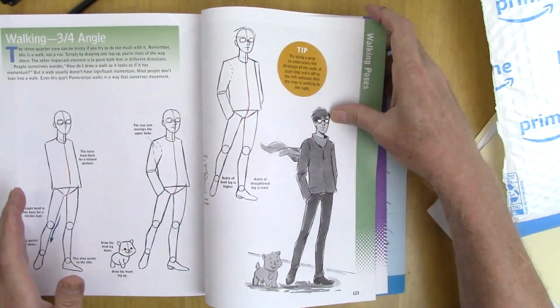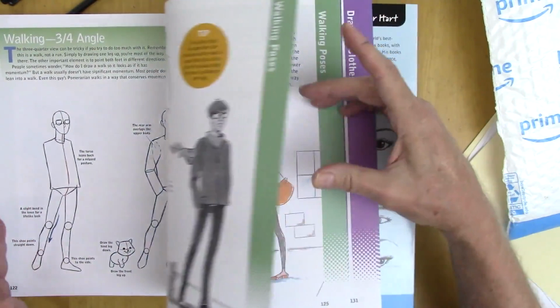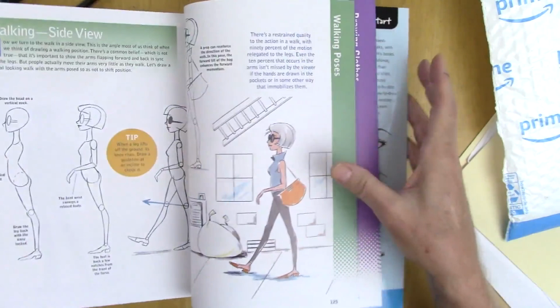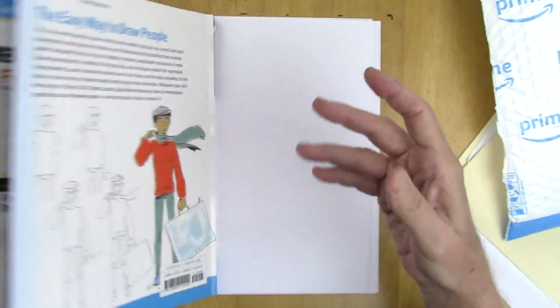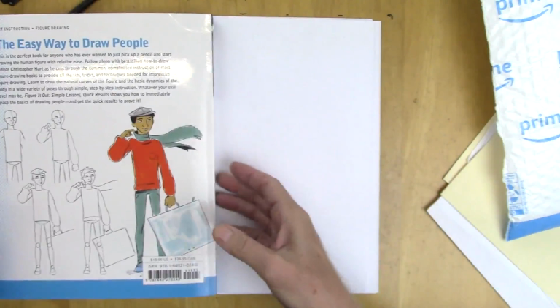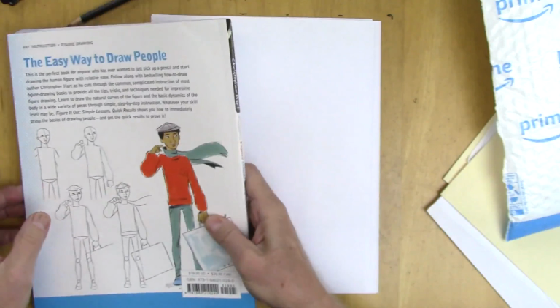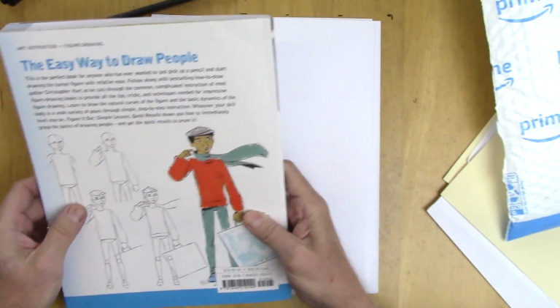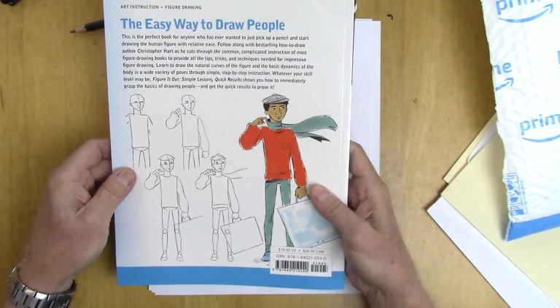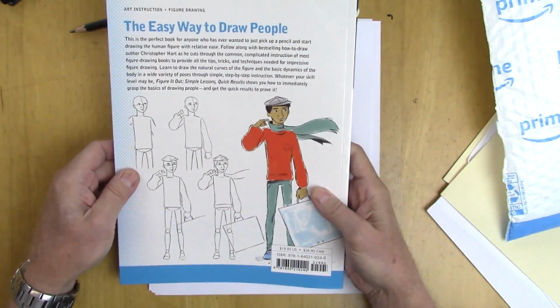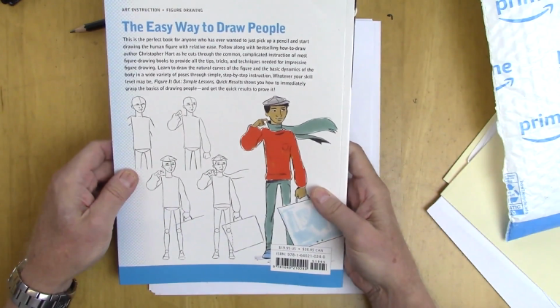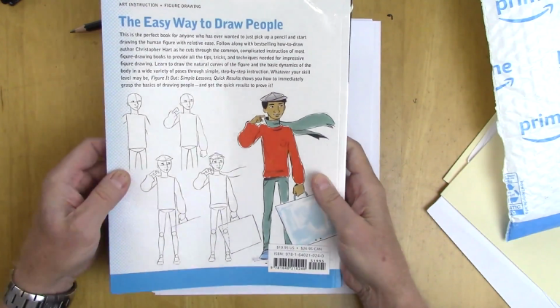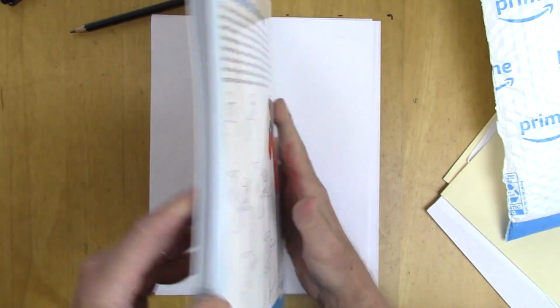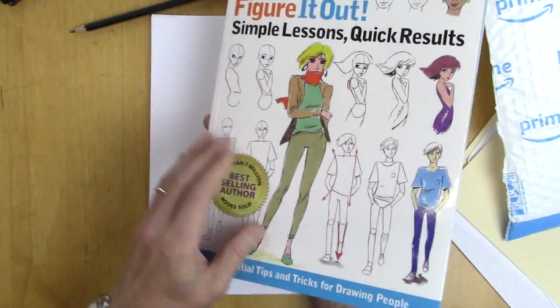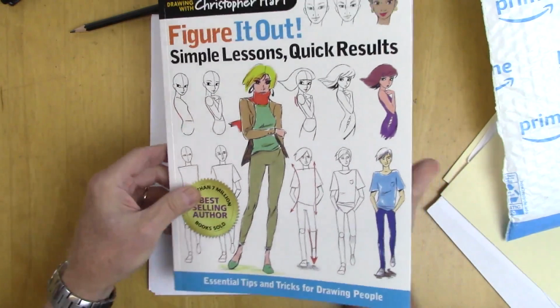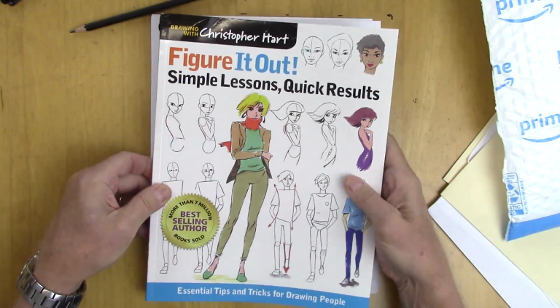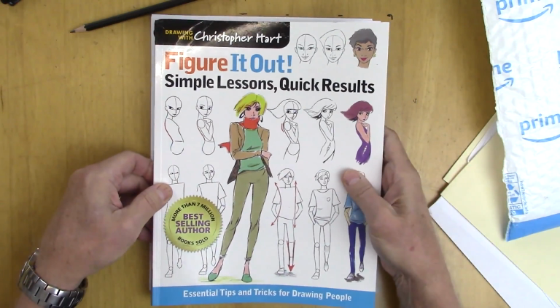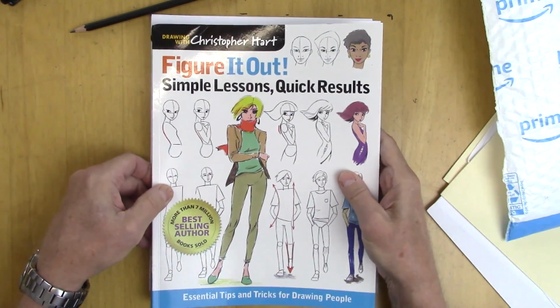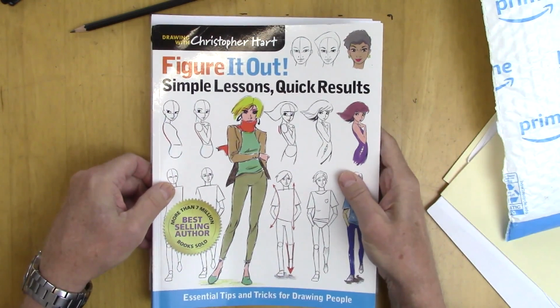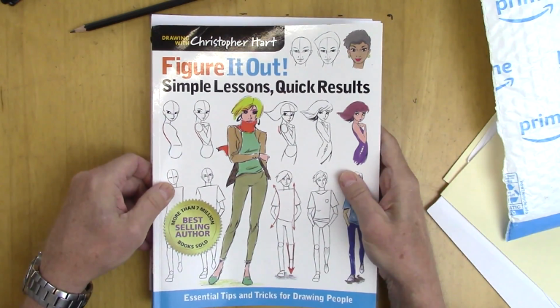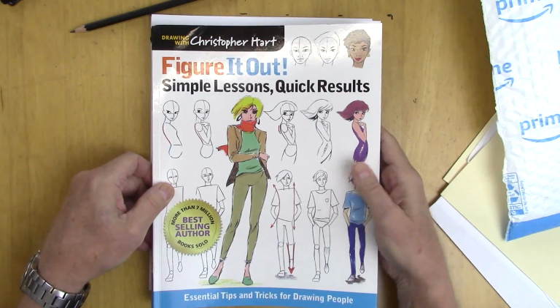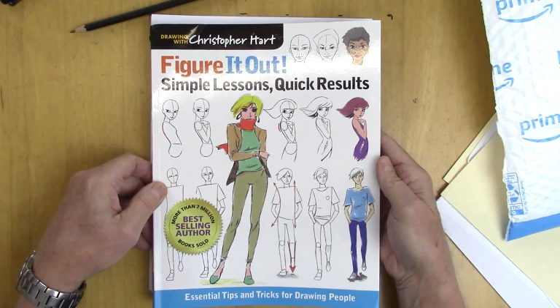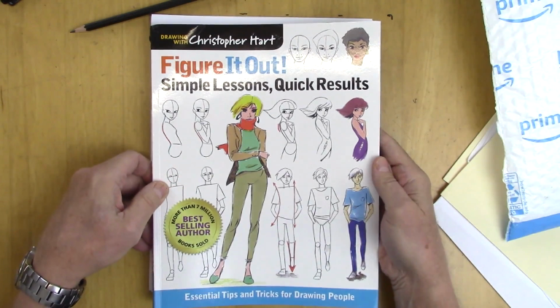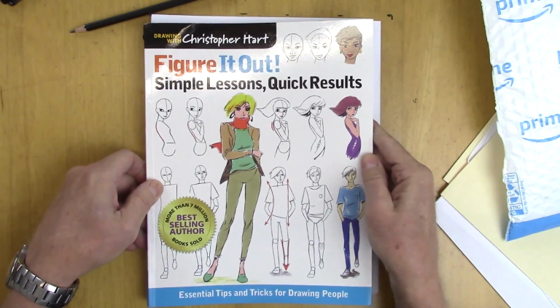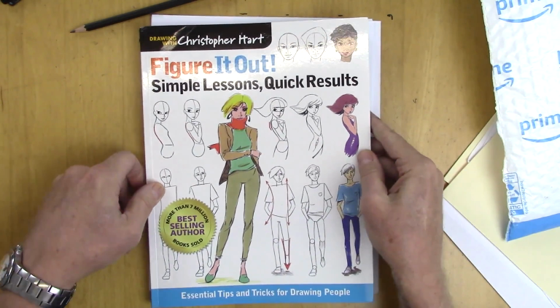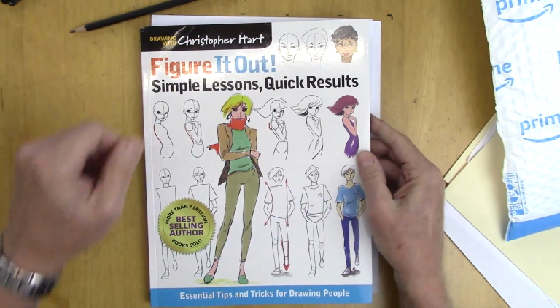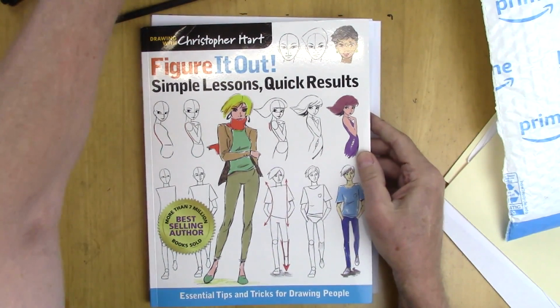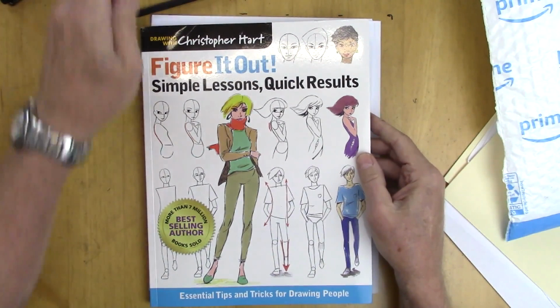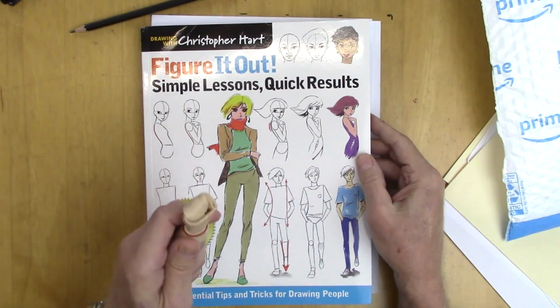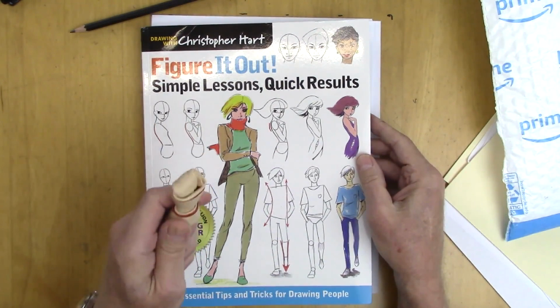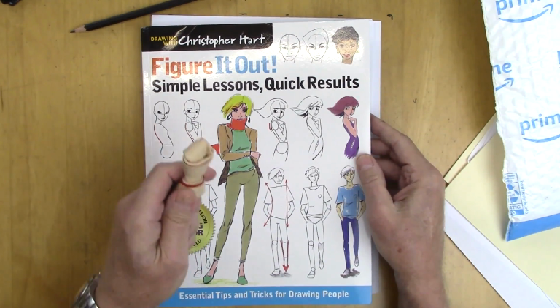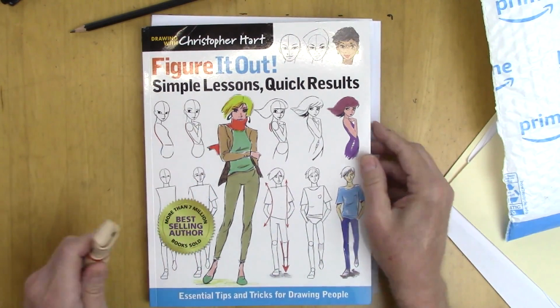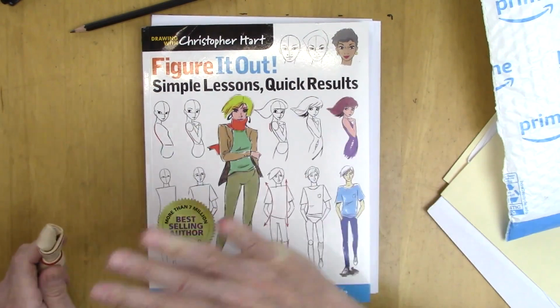And here's the back — the easy way to draw people. Again, it's 'Figure It Out: Simple Lessons, Quick Results.' Thank you for watching, and now I can't wait to give this to Spencer. Bye bye!